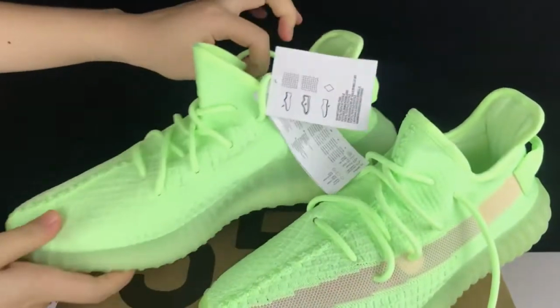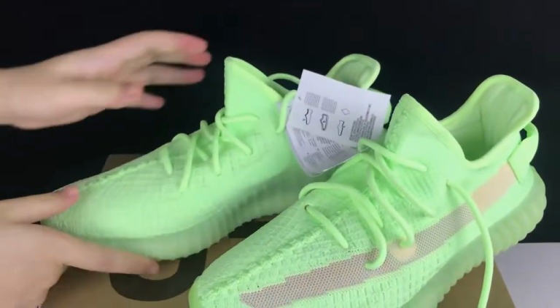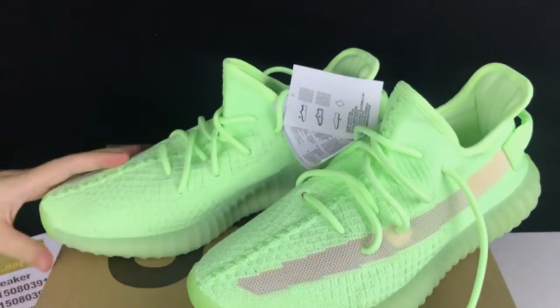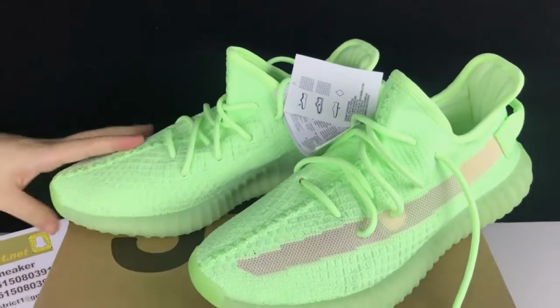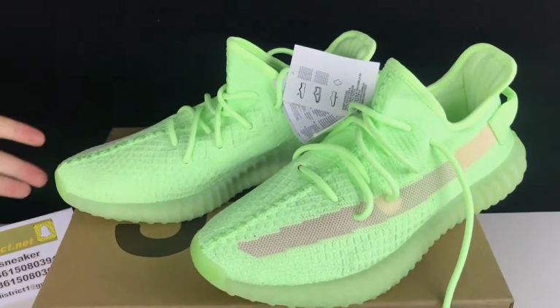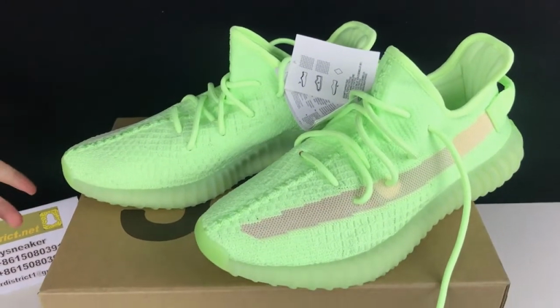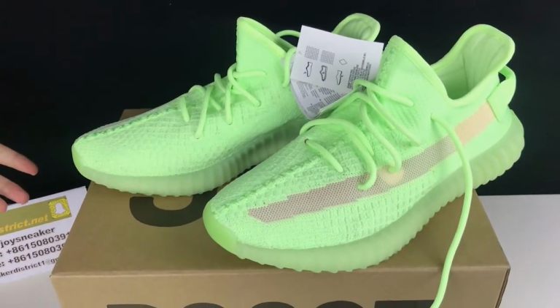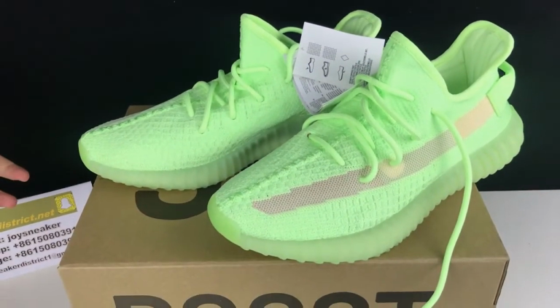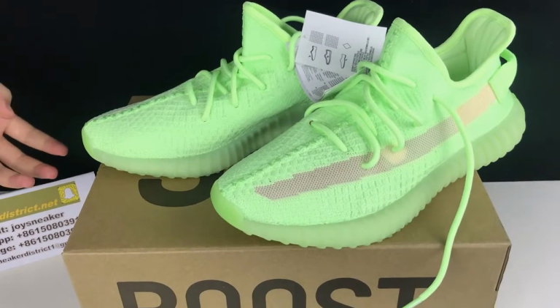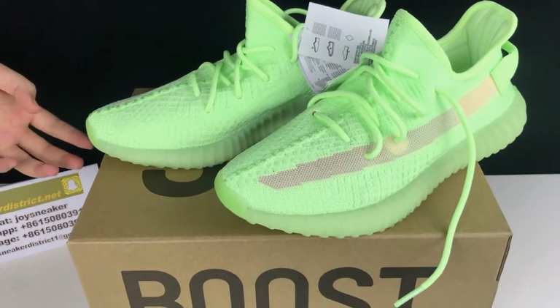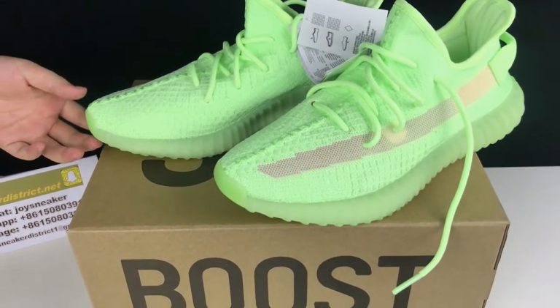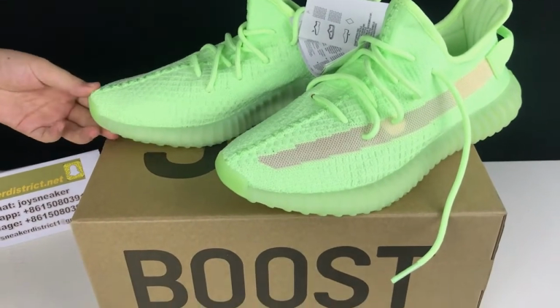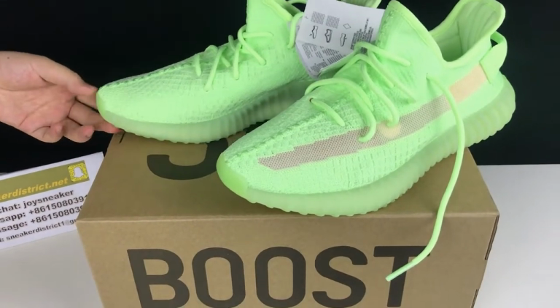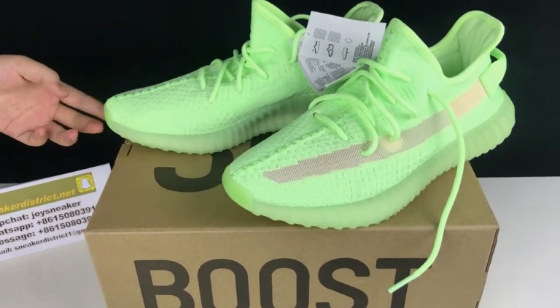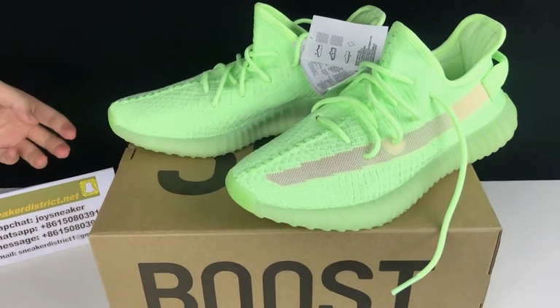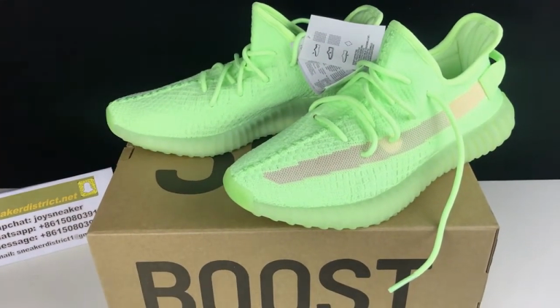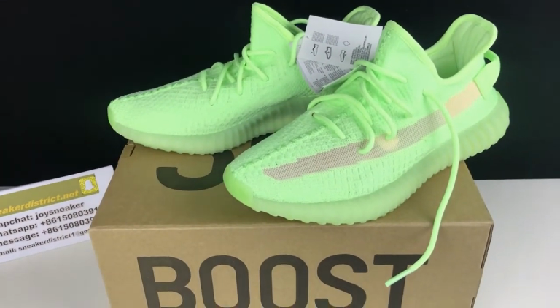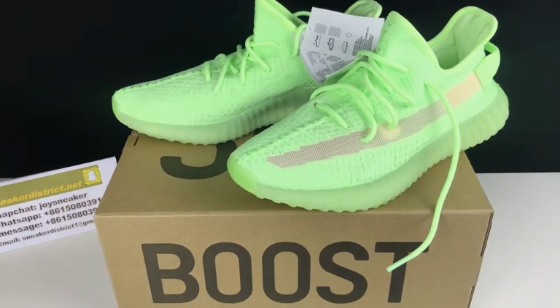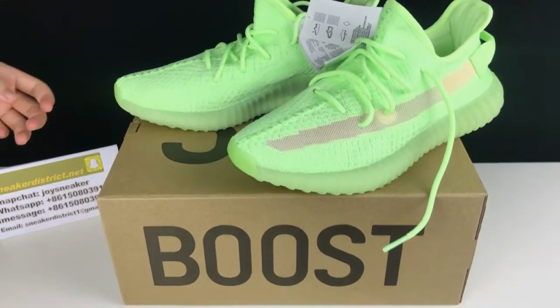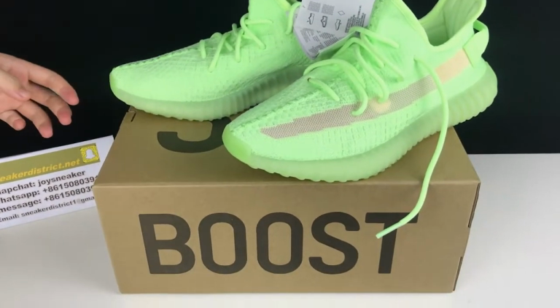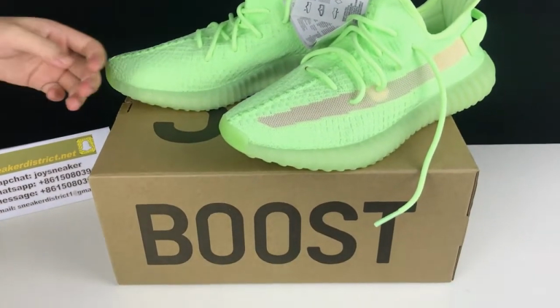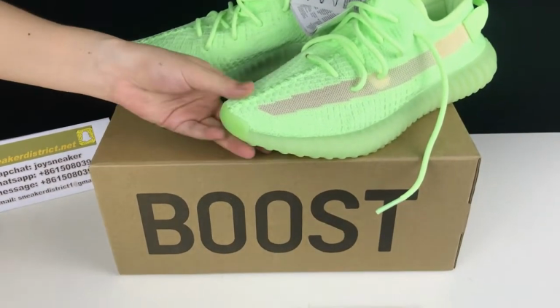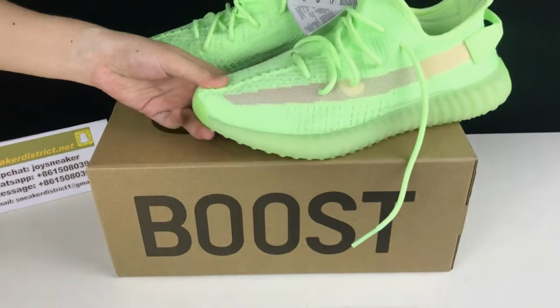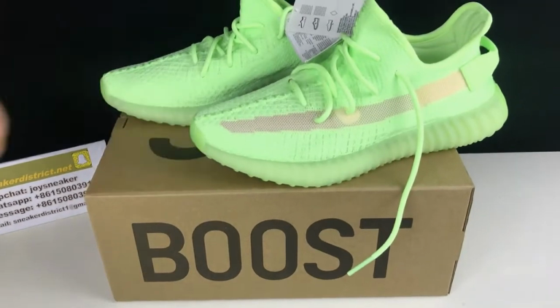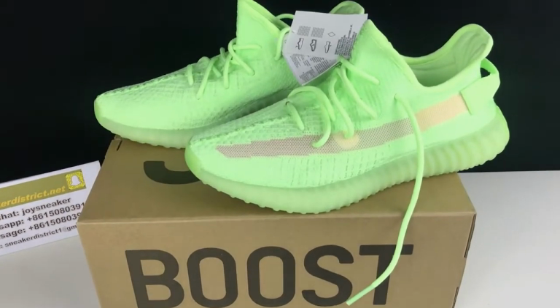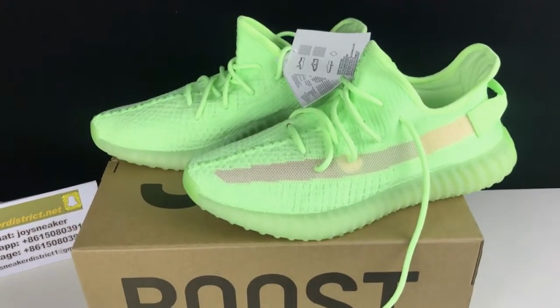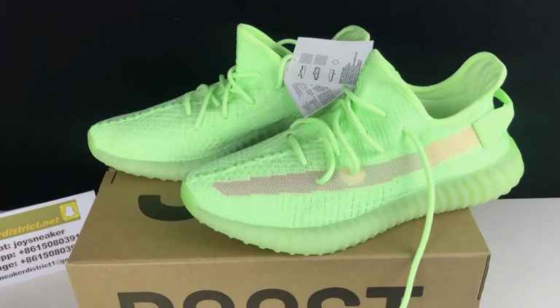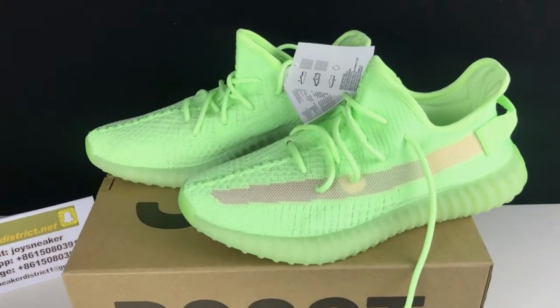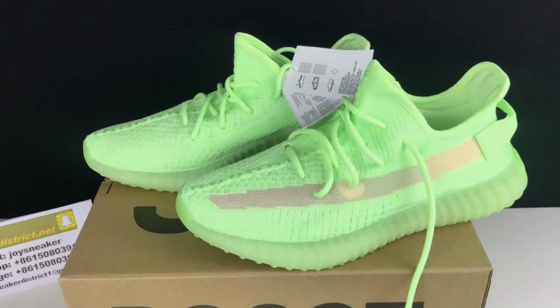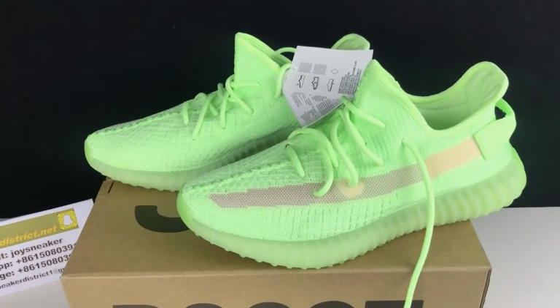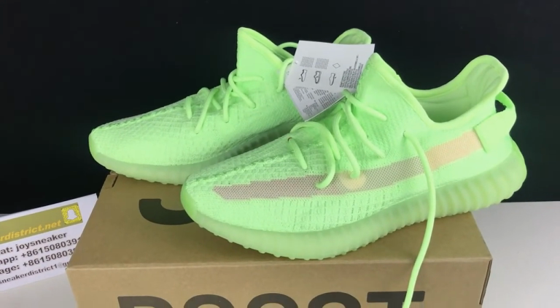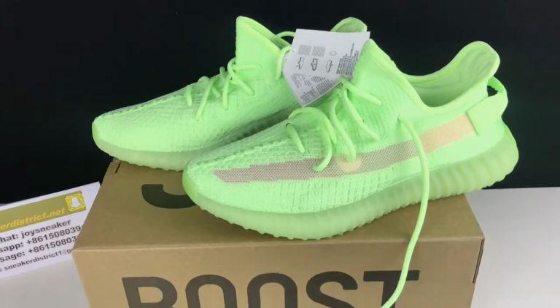Alright, what do you think of these shoes? Please leave me a comment down below and subscribe to my channel to get my newest shoe reviews. I appreciate that. I will see you in the next video.